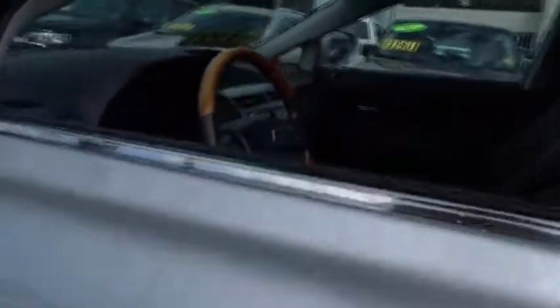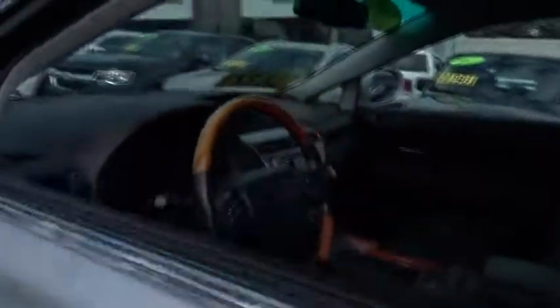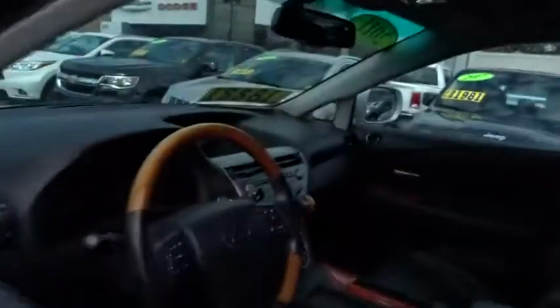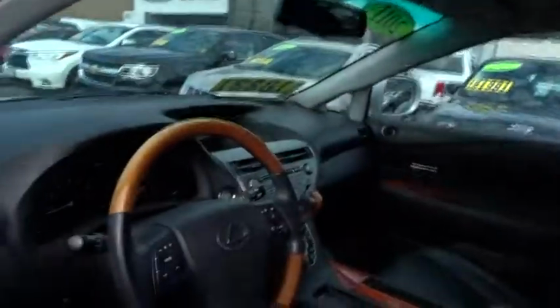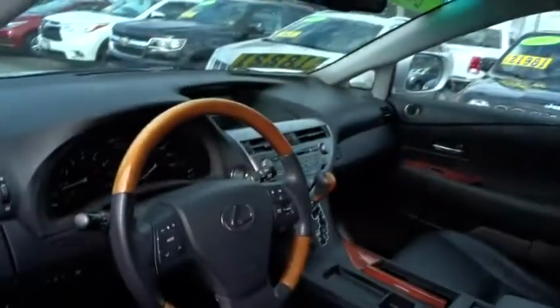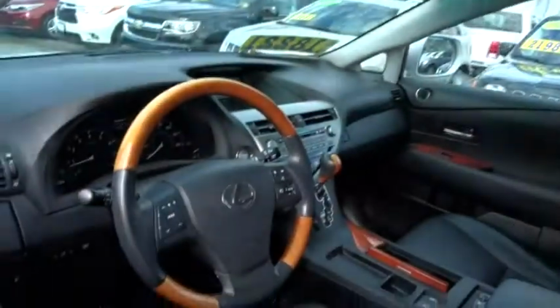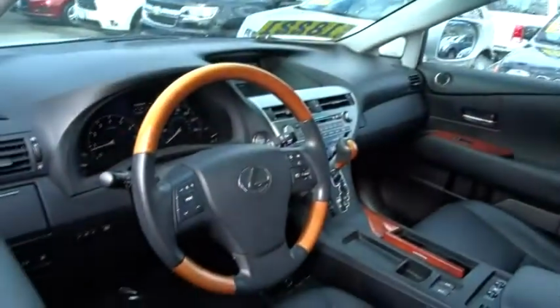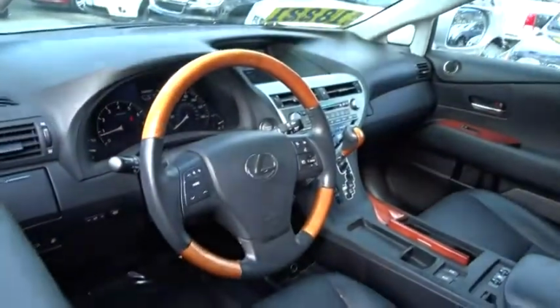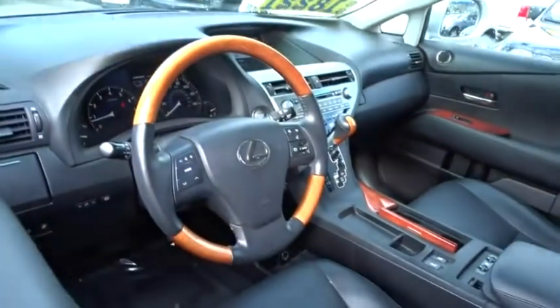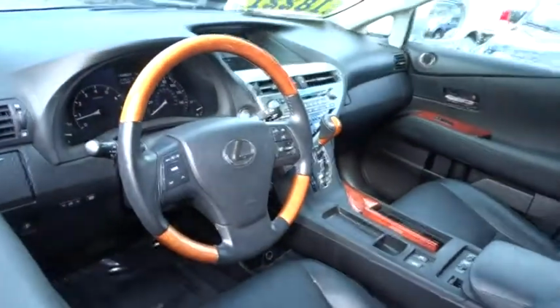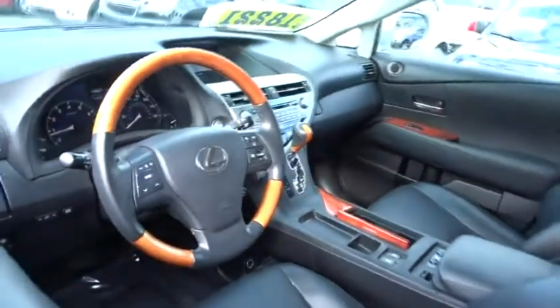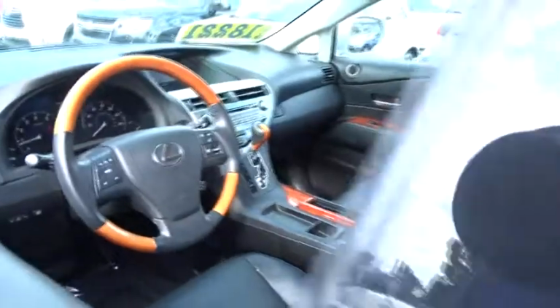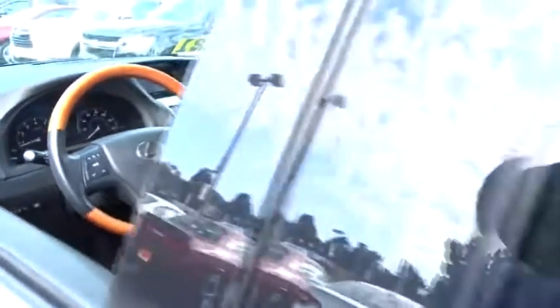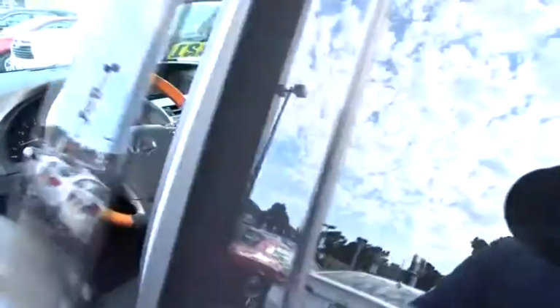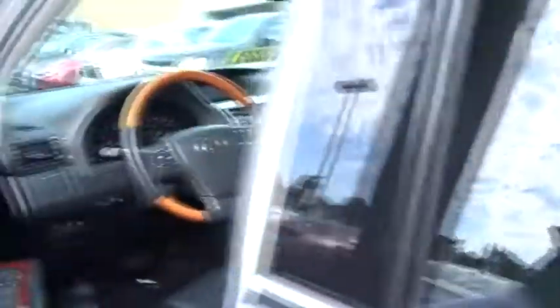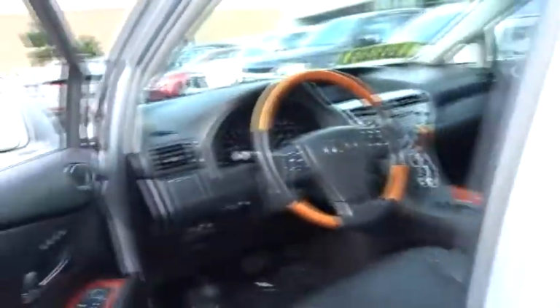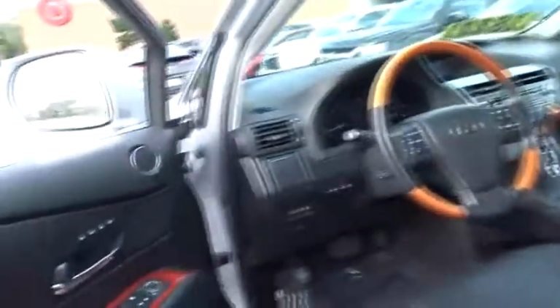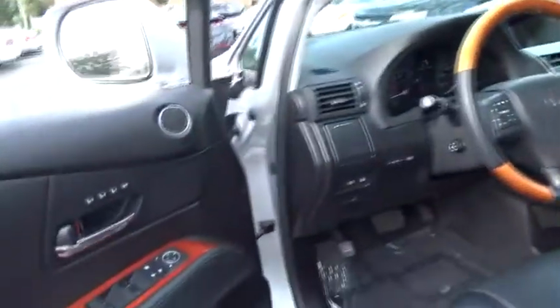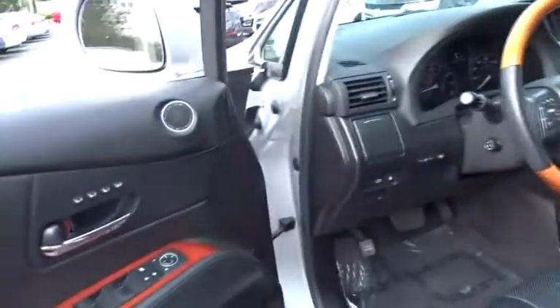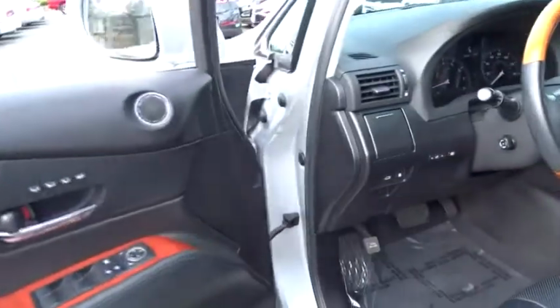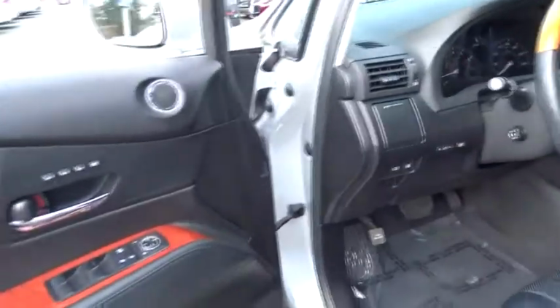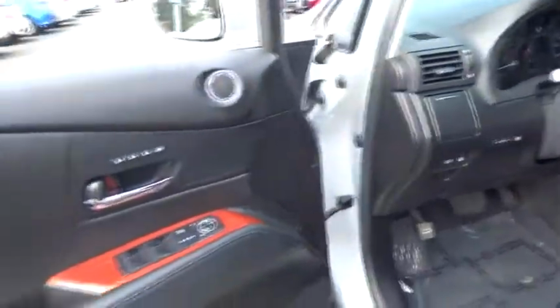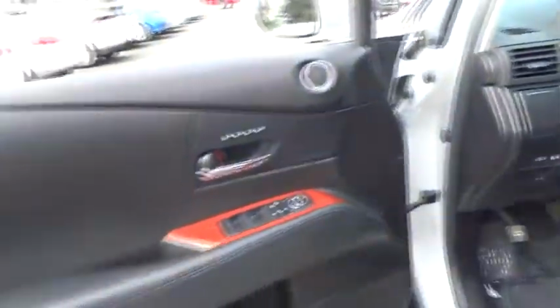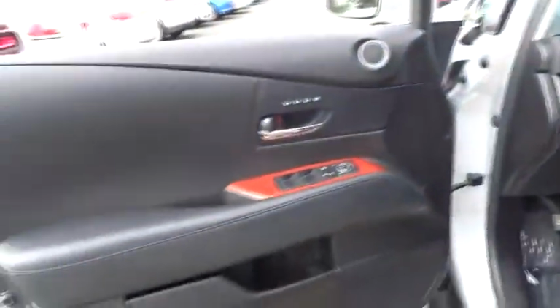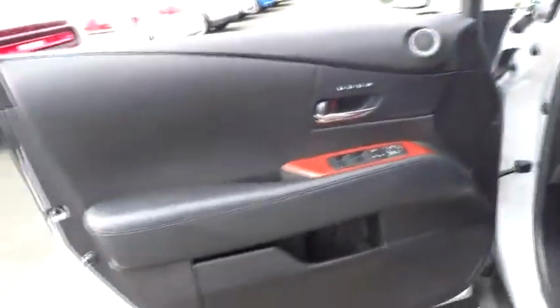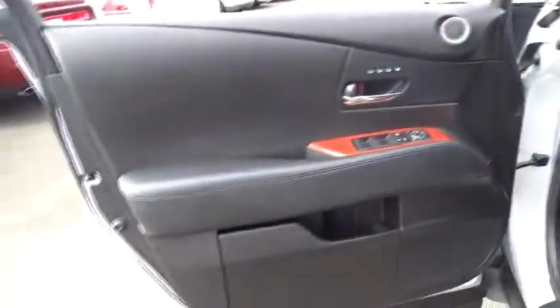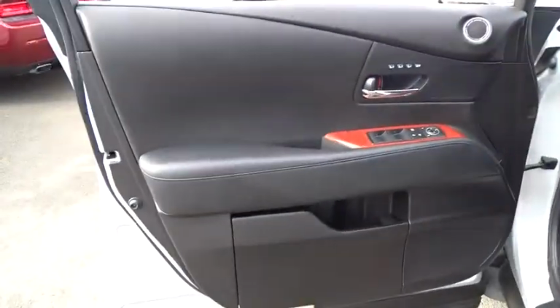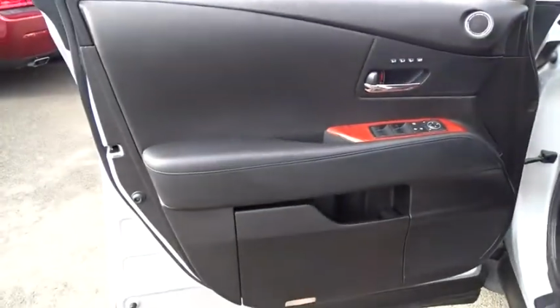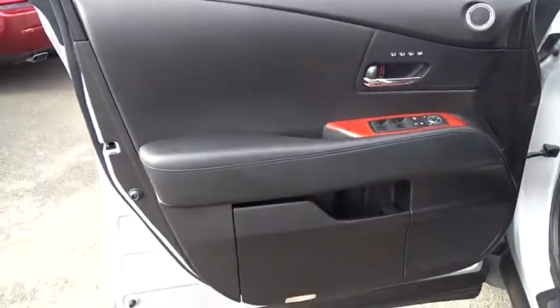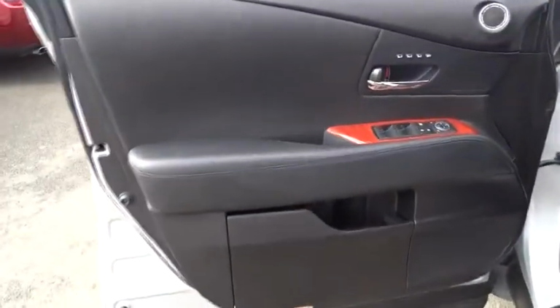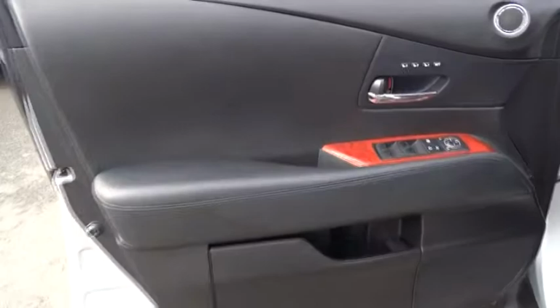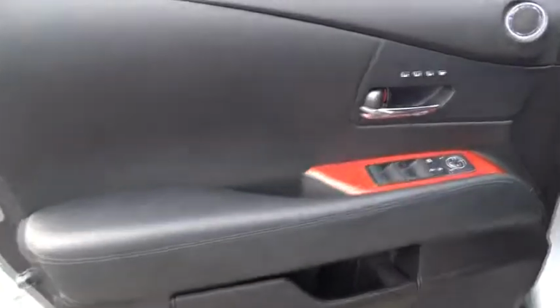Cruise control, keyless start, four-wheel disc brakes, aluminum wheels, AM FM stereo radio, rear defrost, premium sound system.